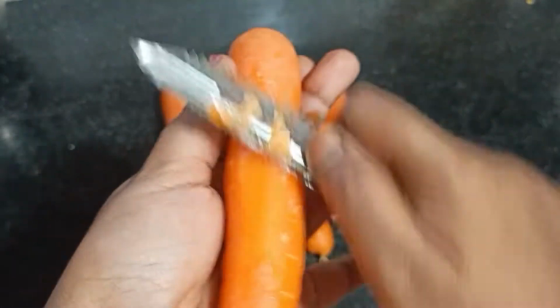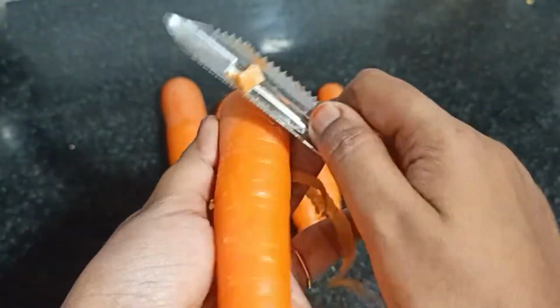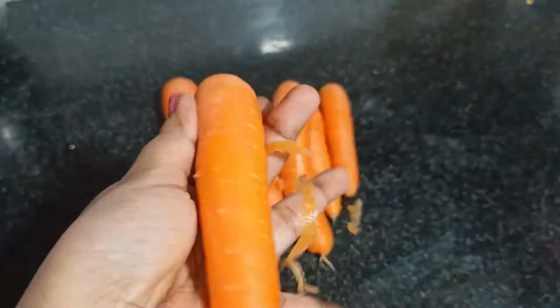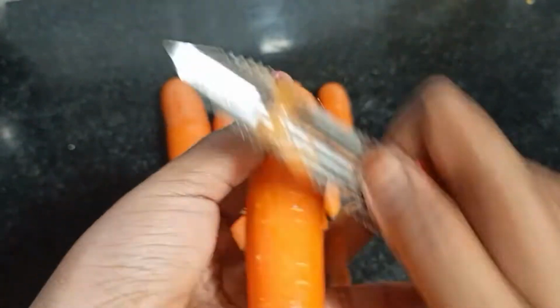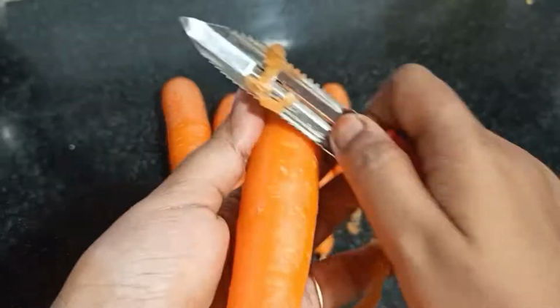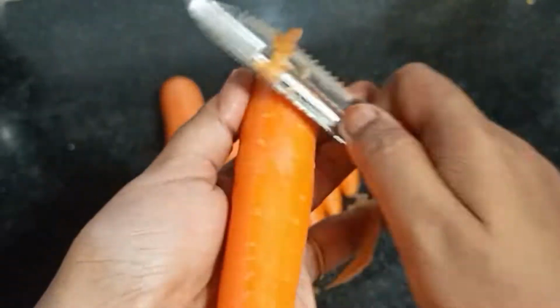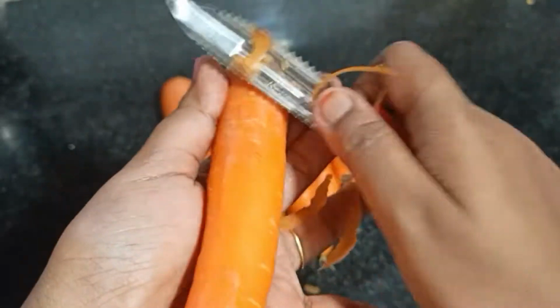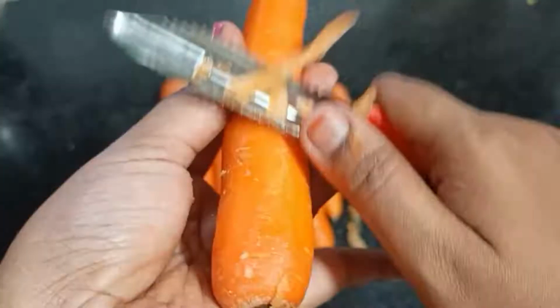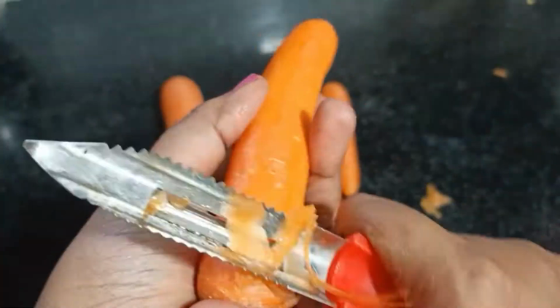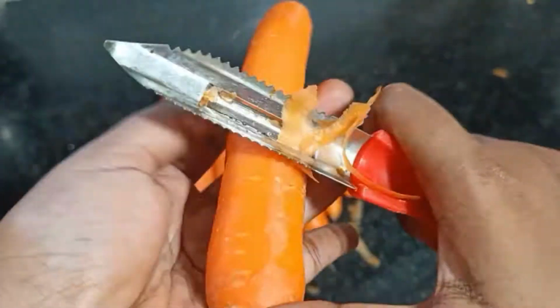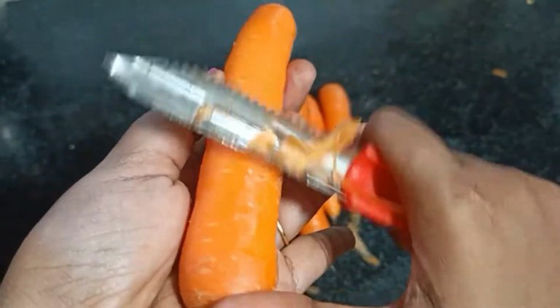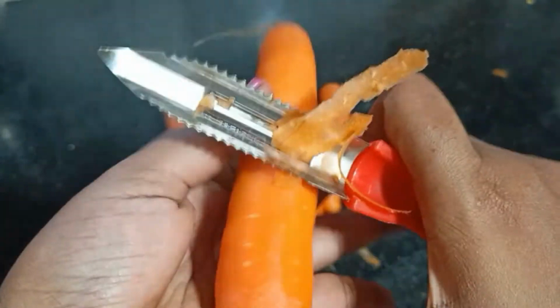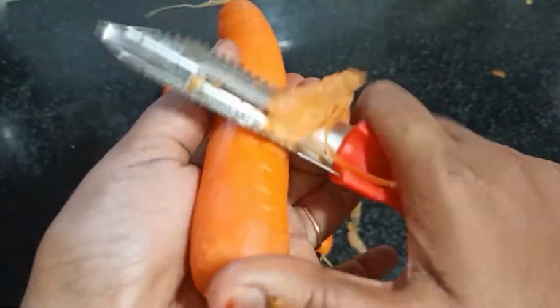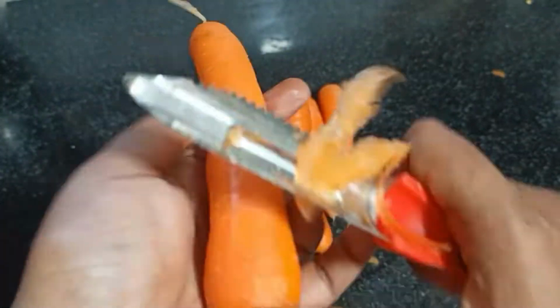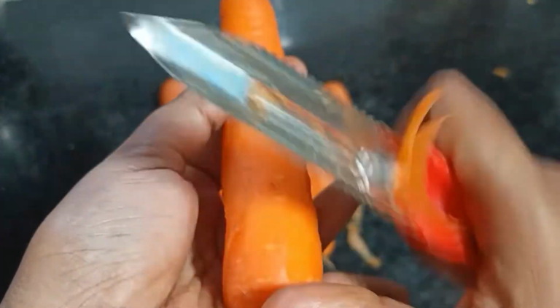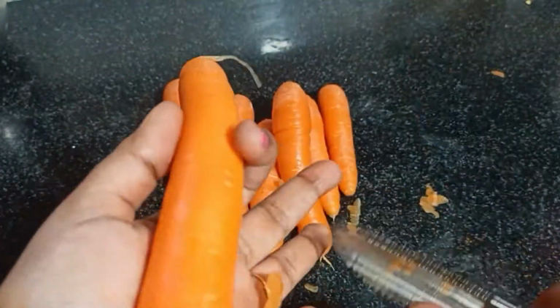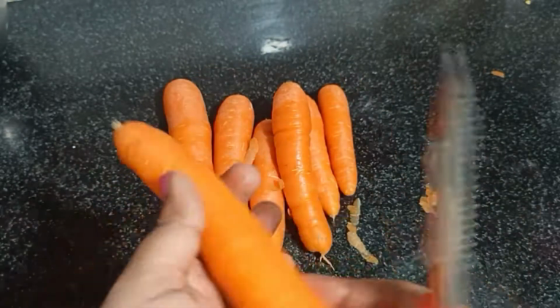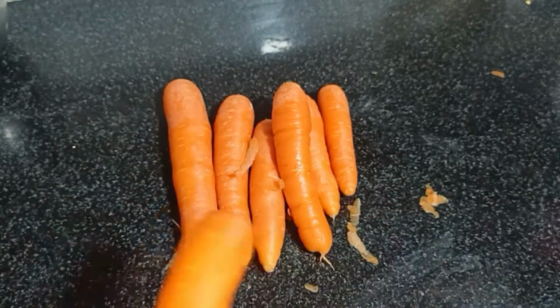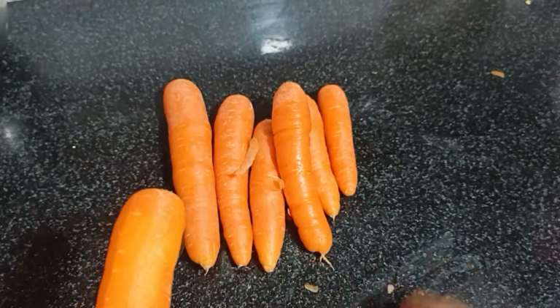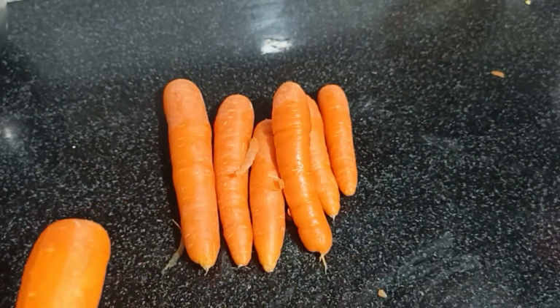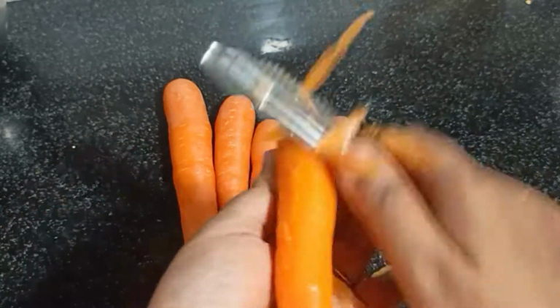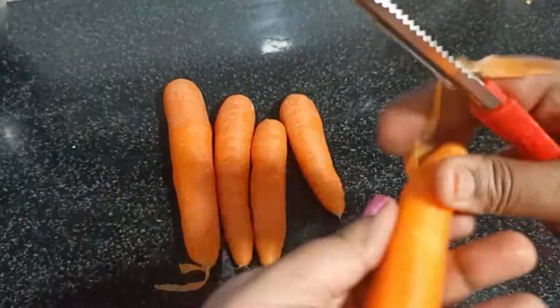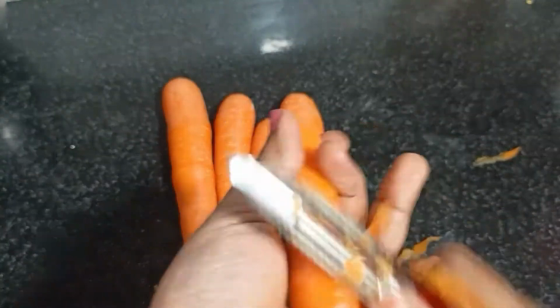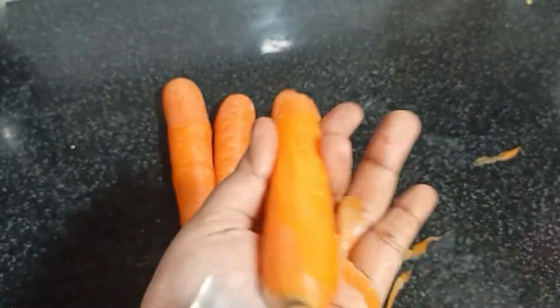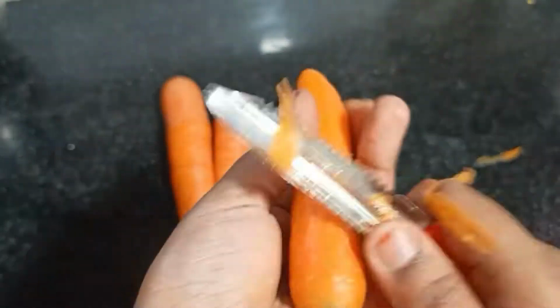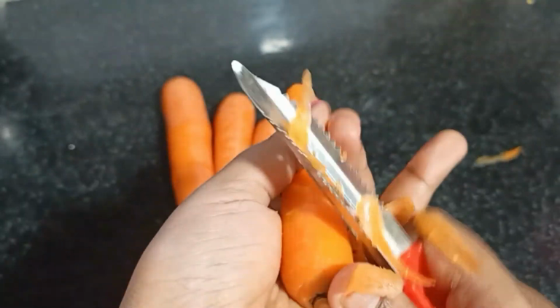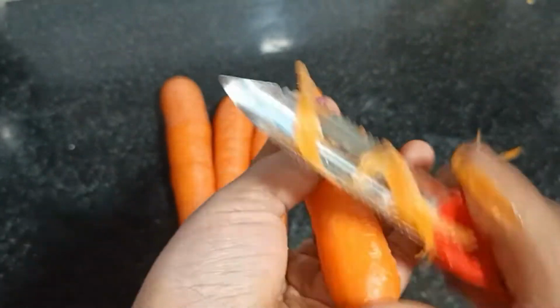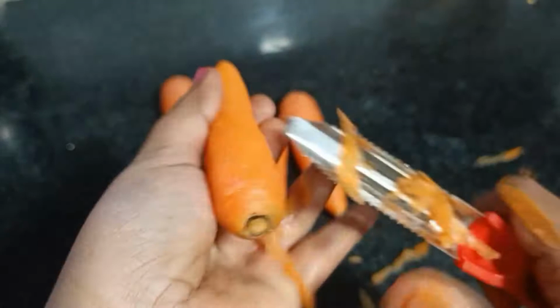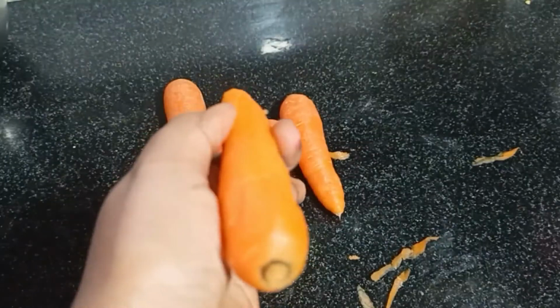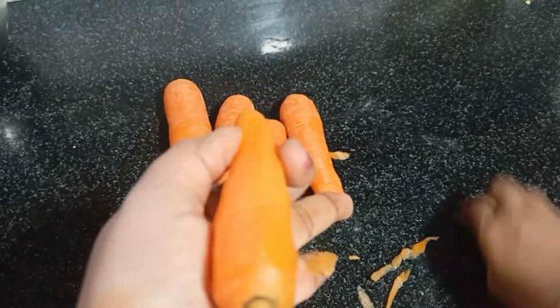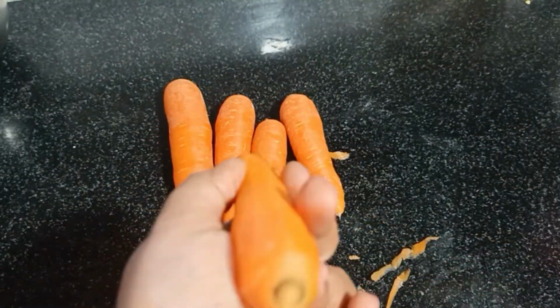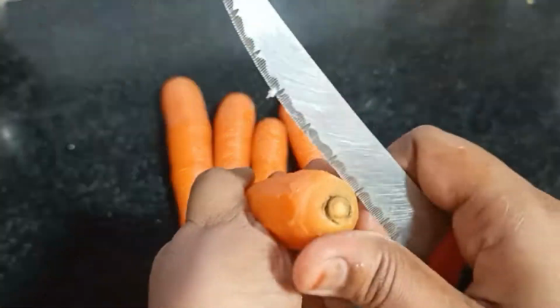Now we have a carrot, and that's why we are making this dish. Let's take a bowl. Put a layer on the top and the bottom.